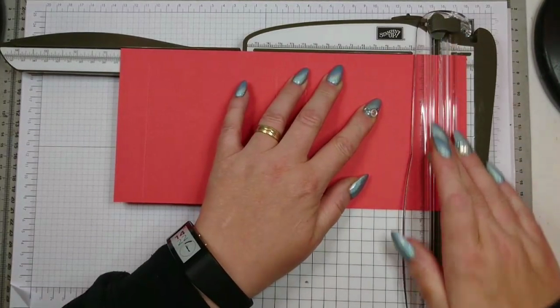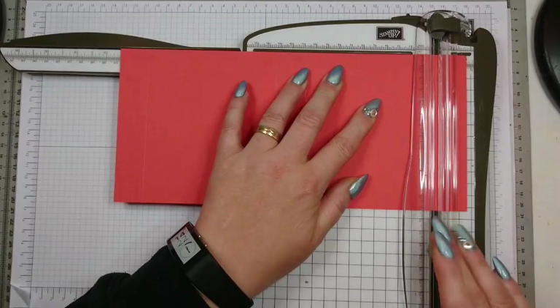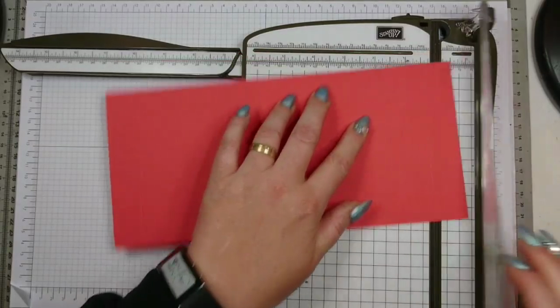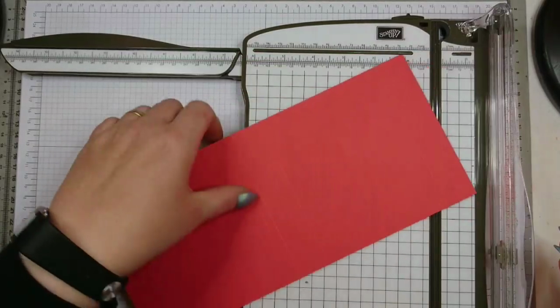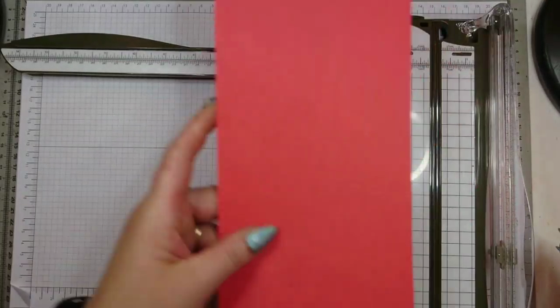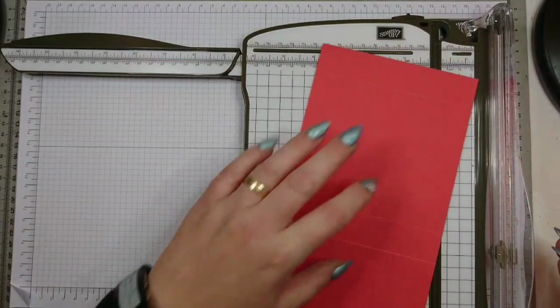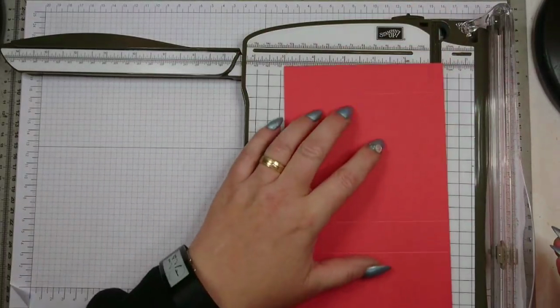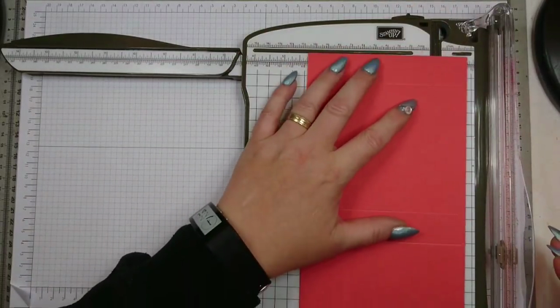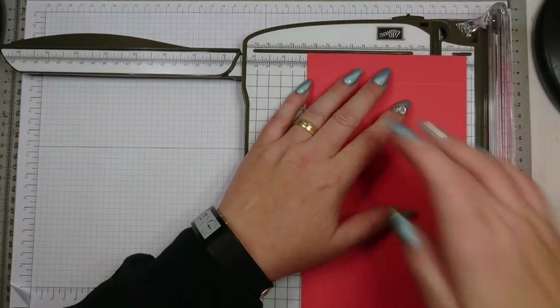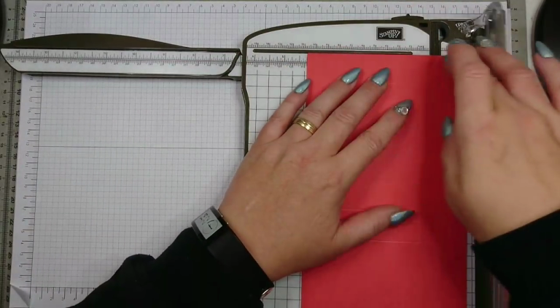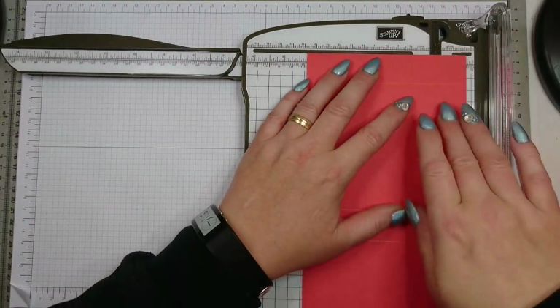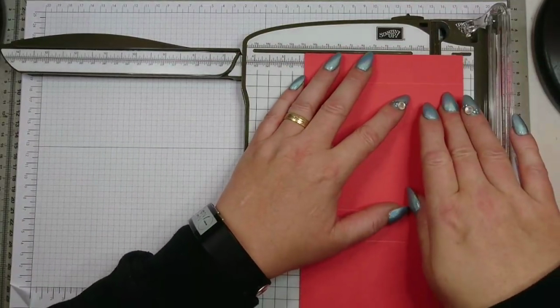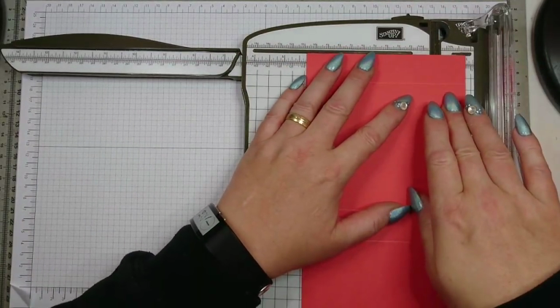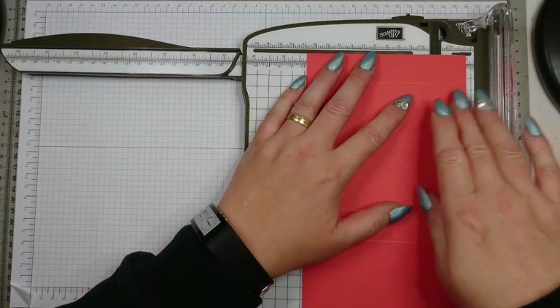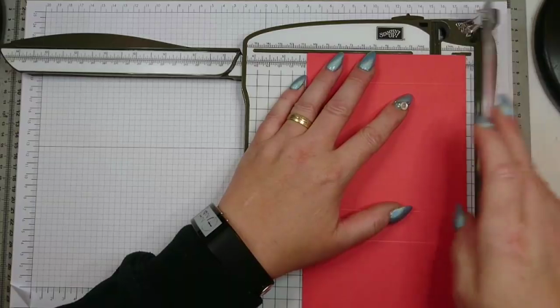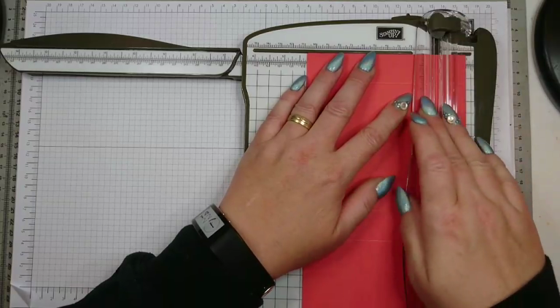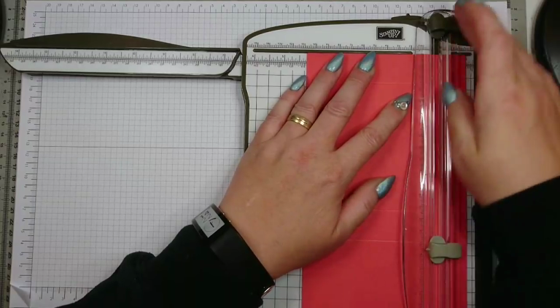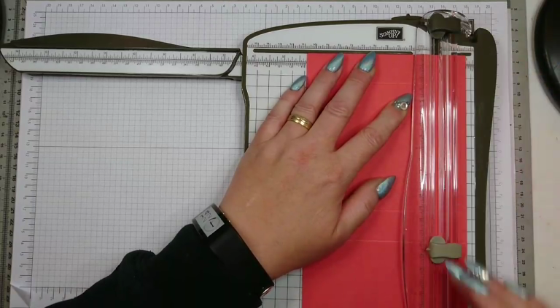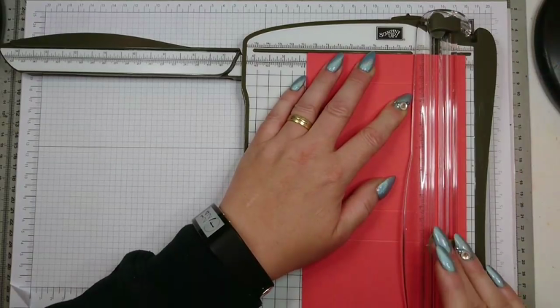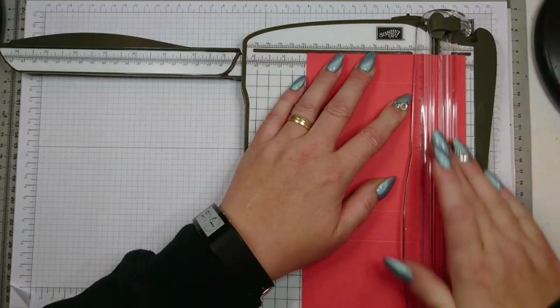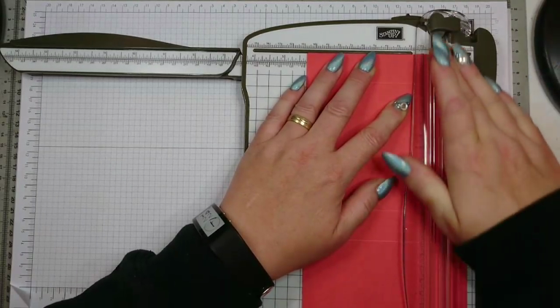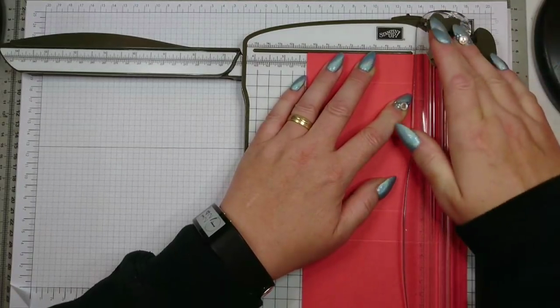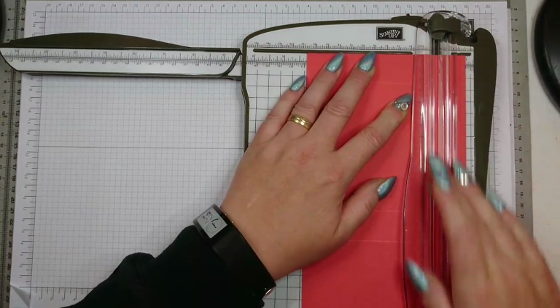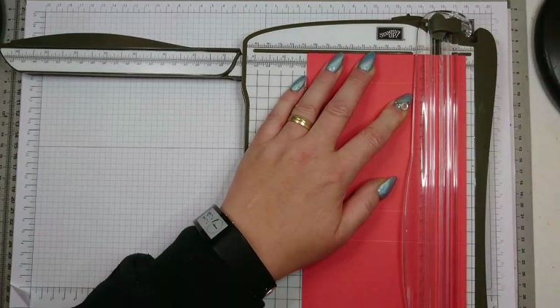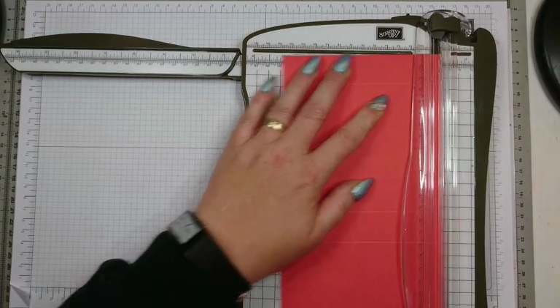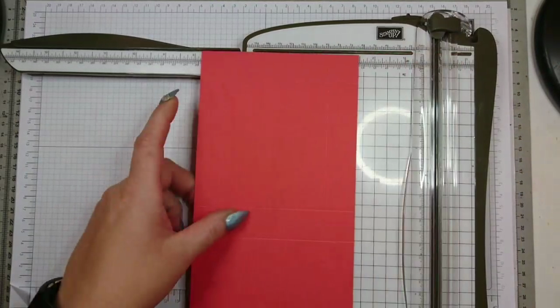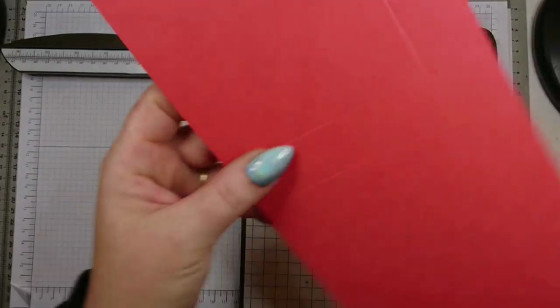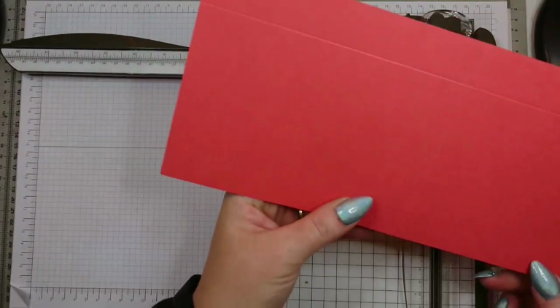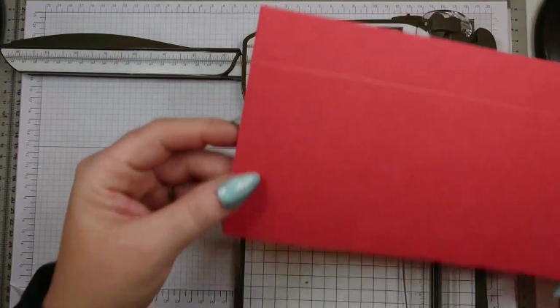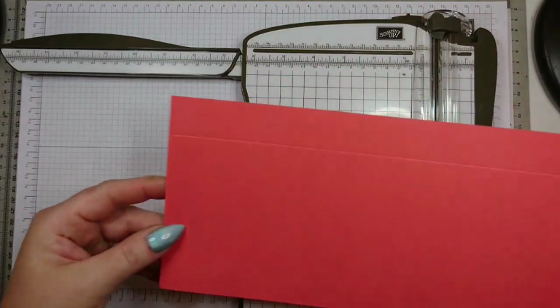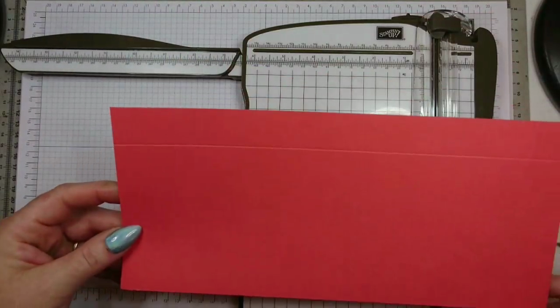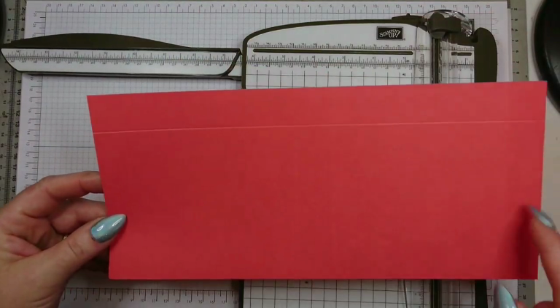On the short side — this is the short side — you score at one inch. Make sure you take the right blade. So this is the first bit of scoring done; this is what you get.